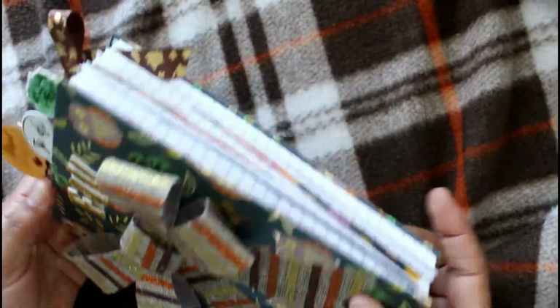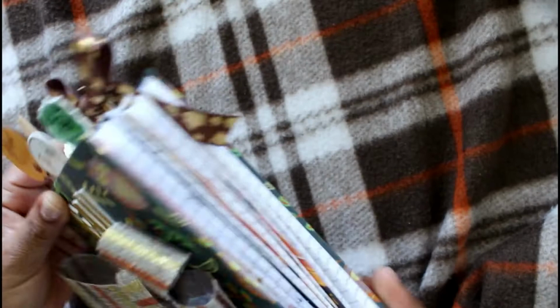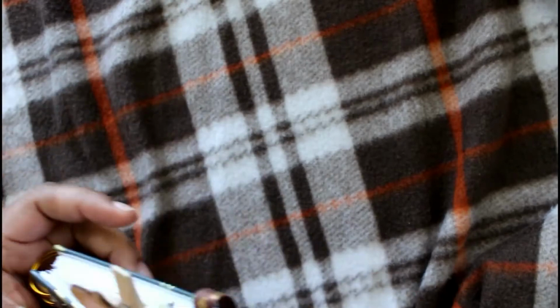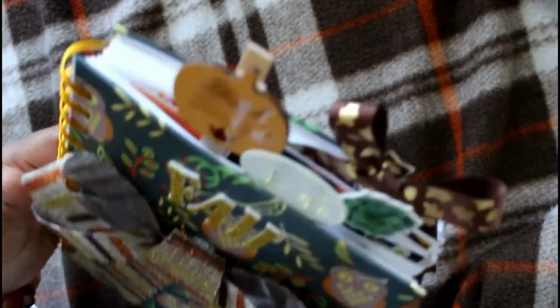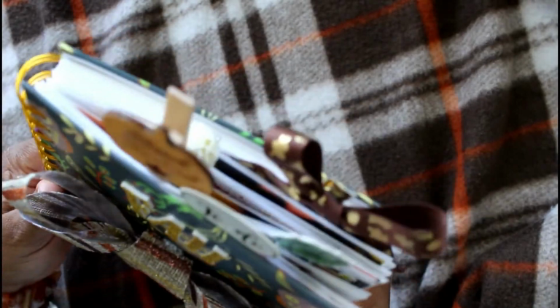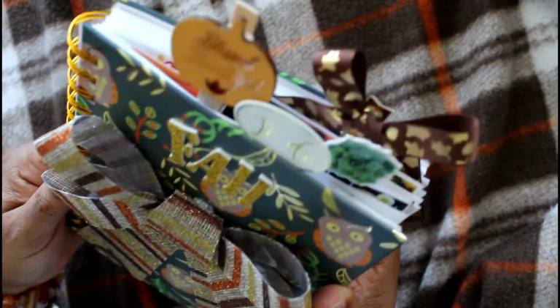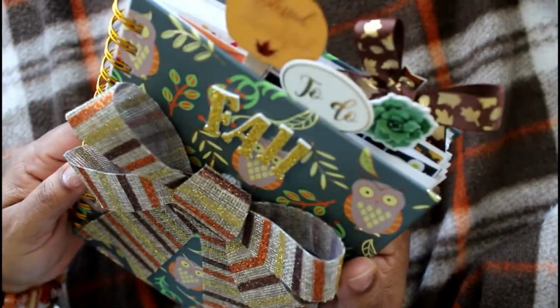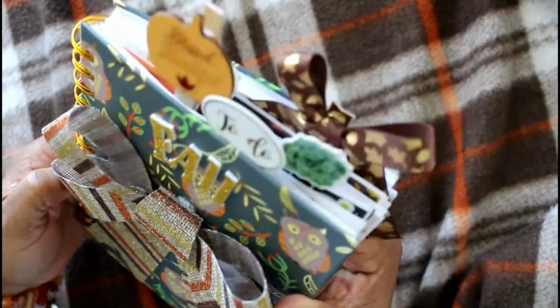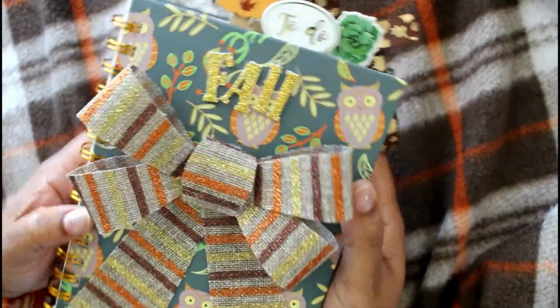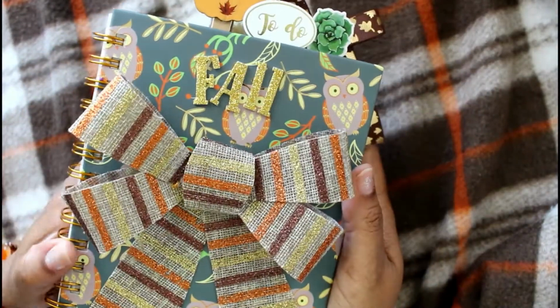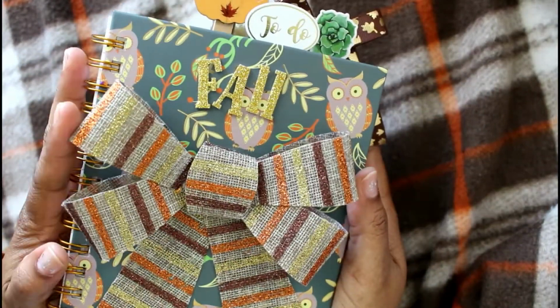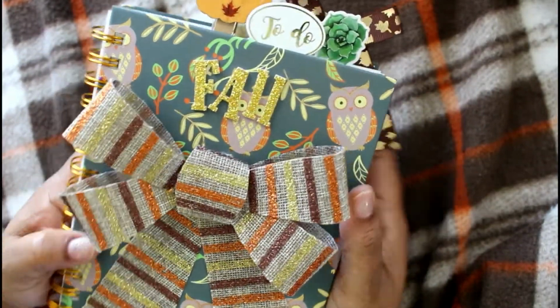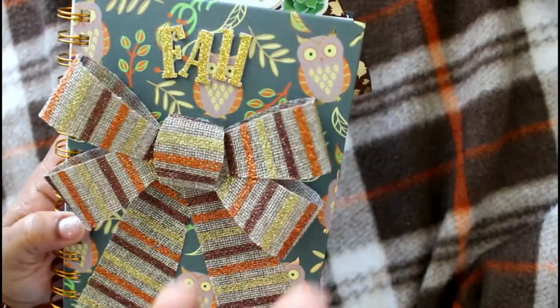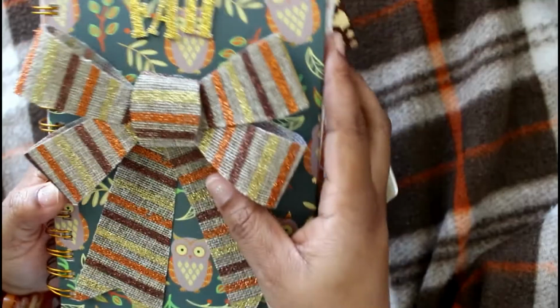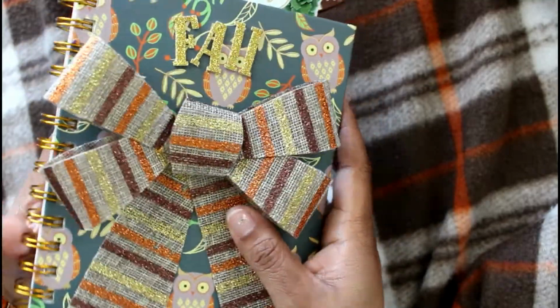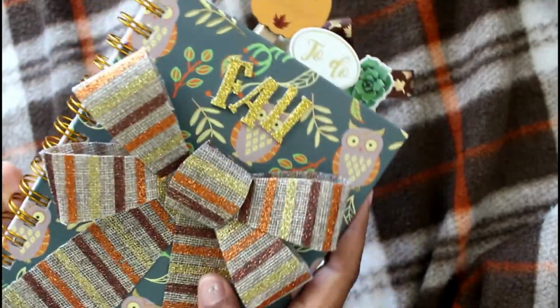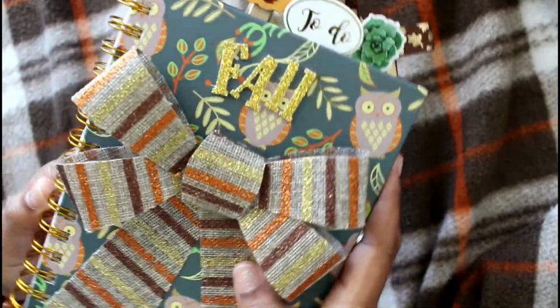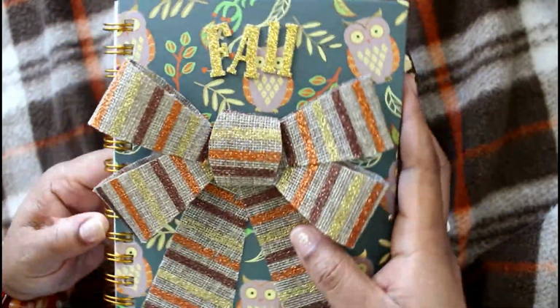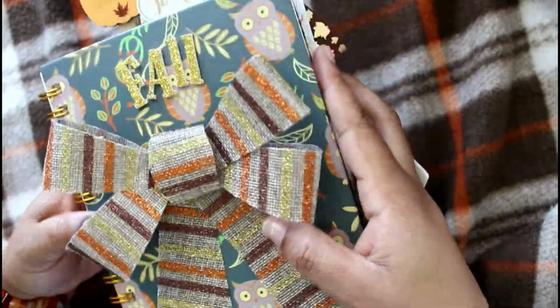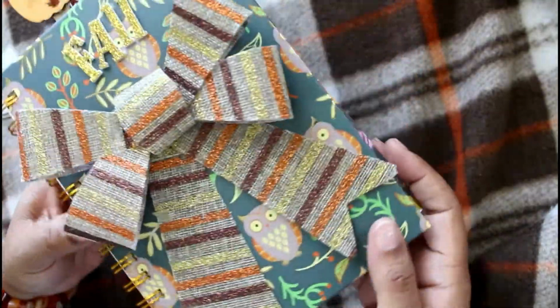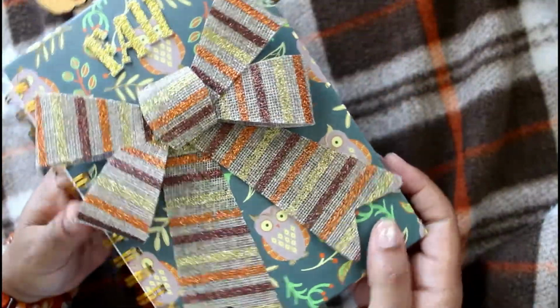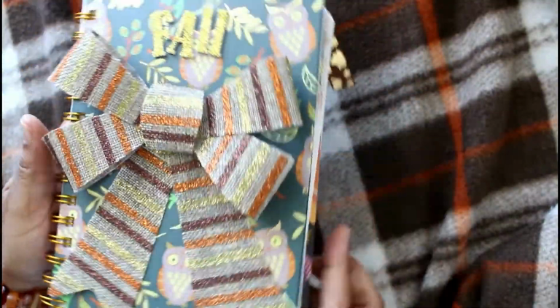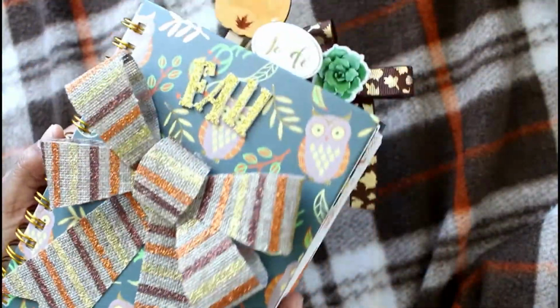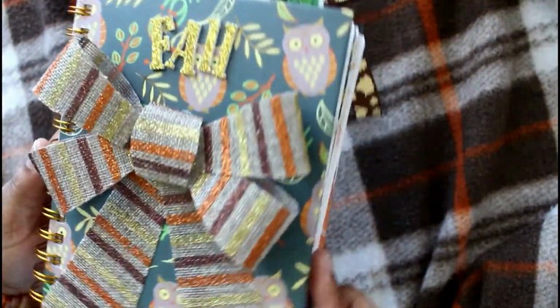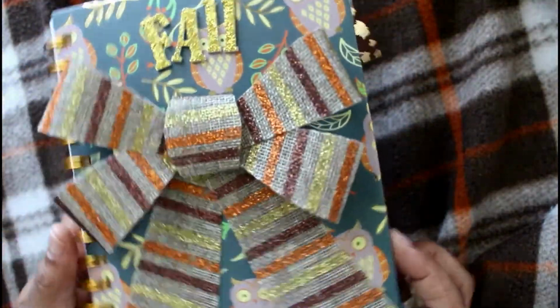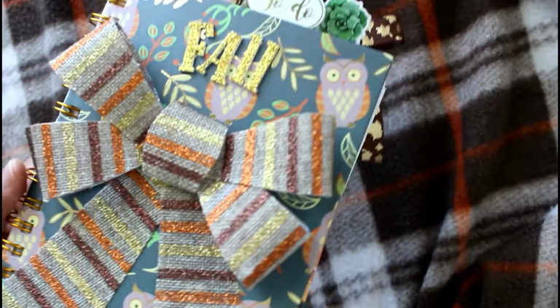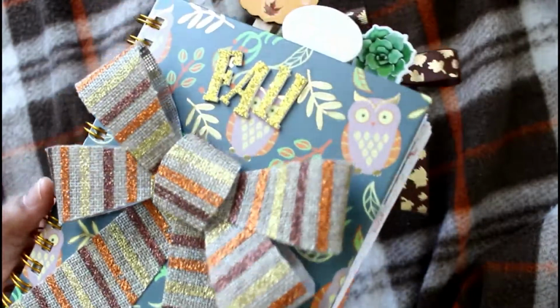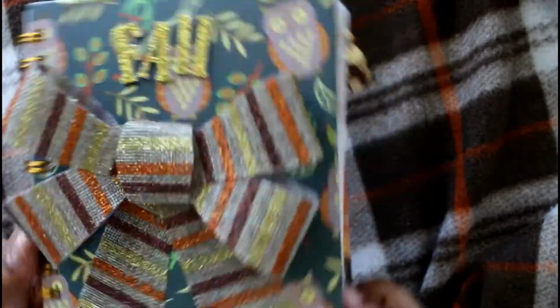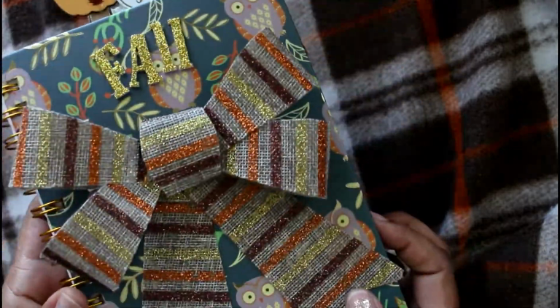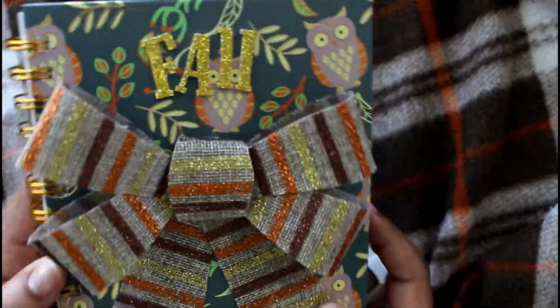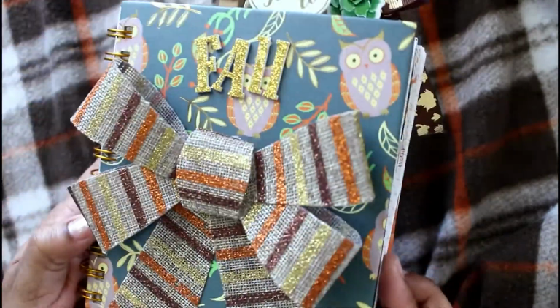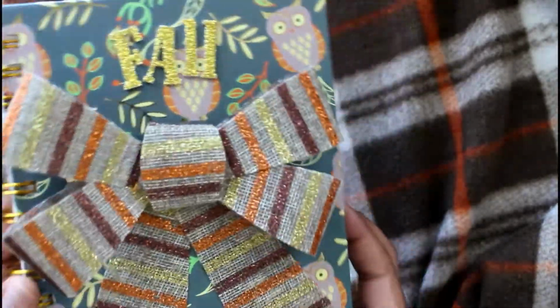That's it, guys — that is my book! I hope you enjoyed watching it as much as I enjoyed making it. Hopefully this gives you some ideas on how to create your own fall journal. Until next time, remember: life is as lovely as you make it. Bye!